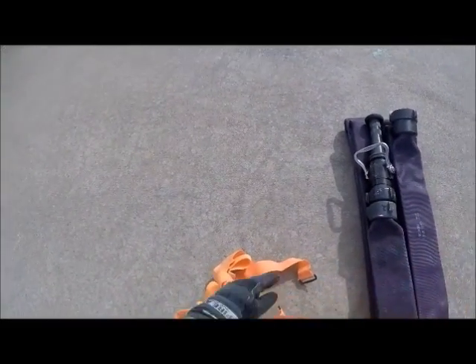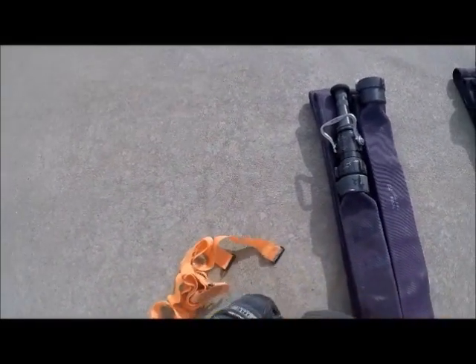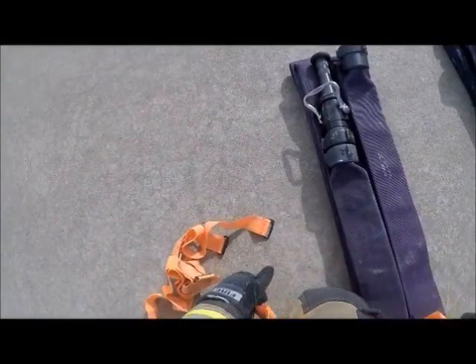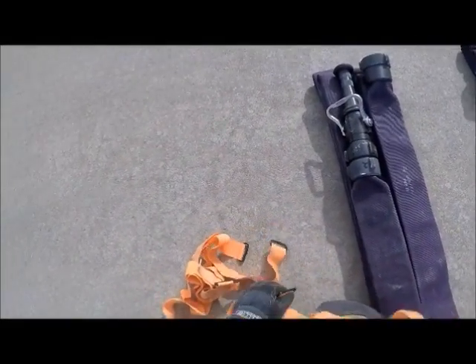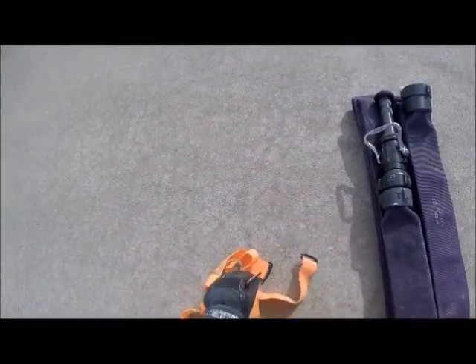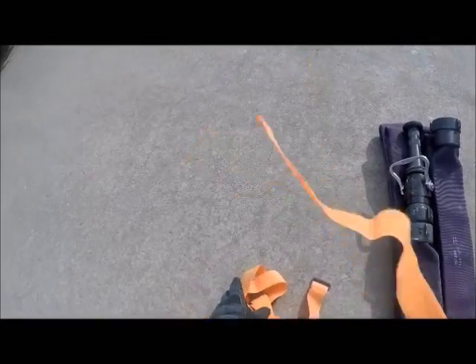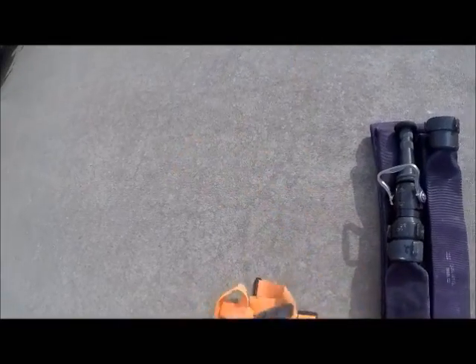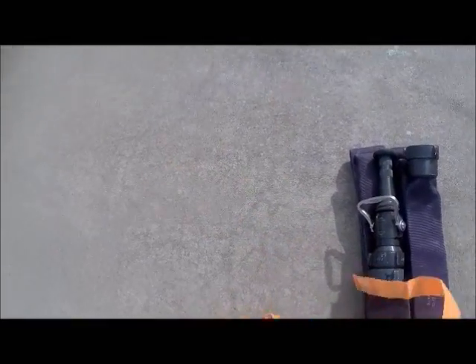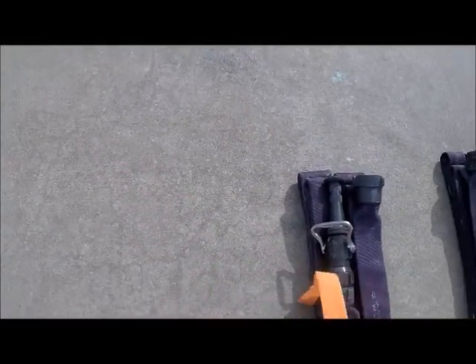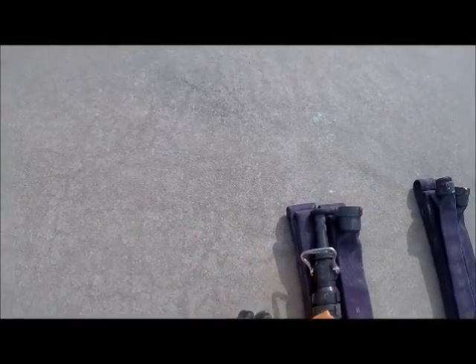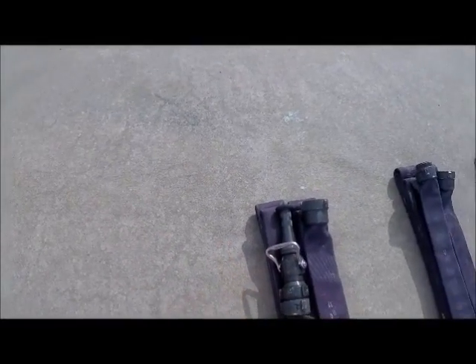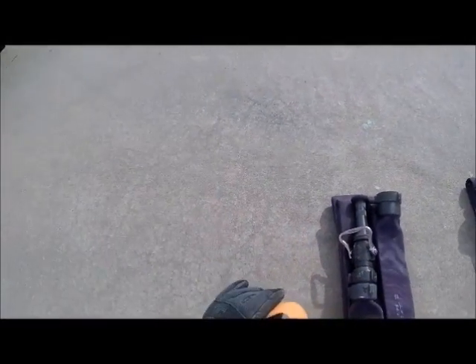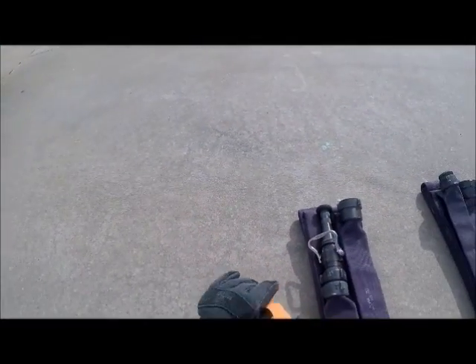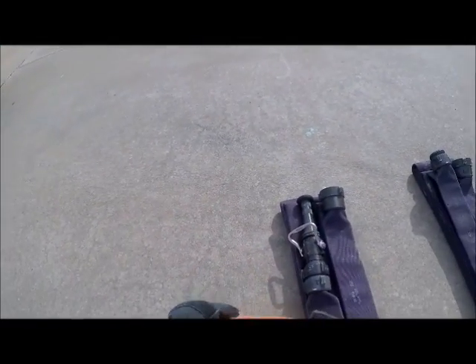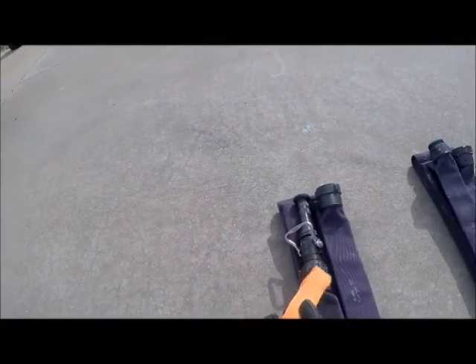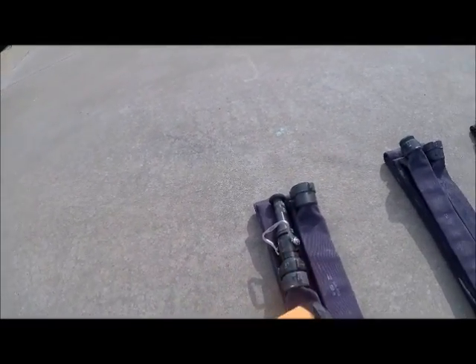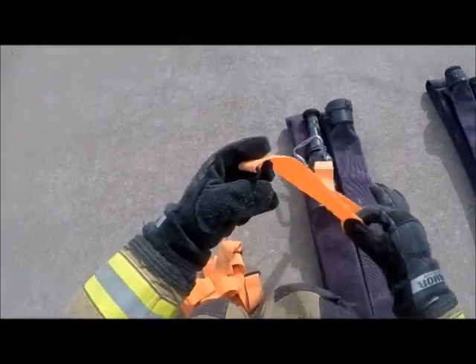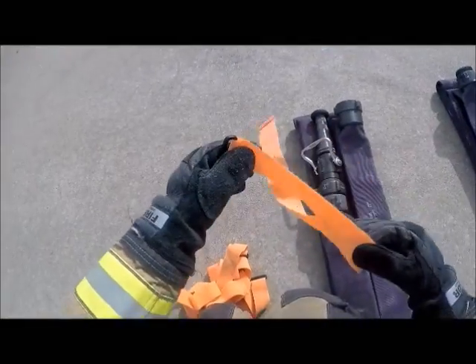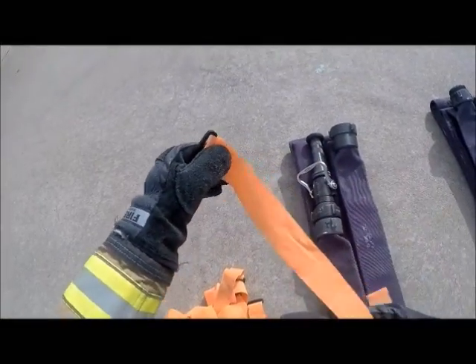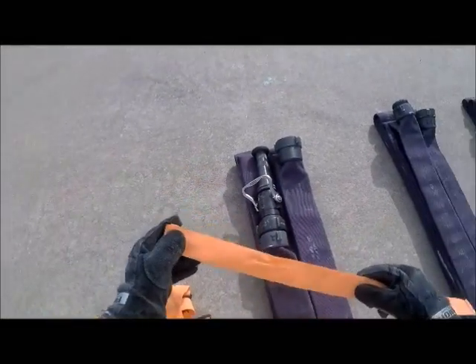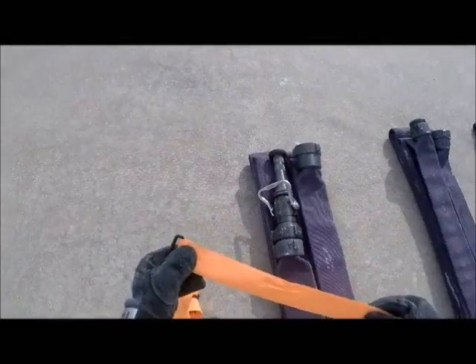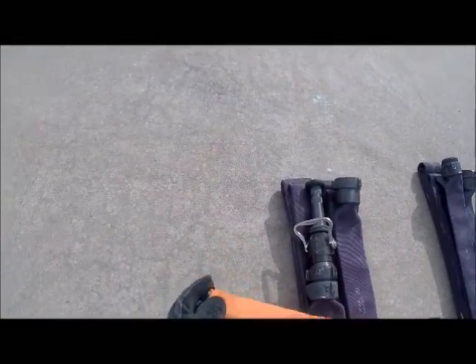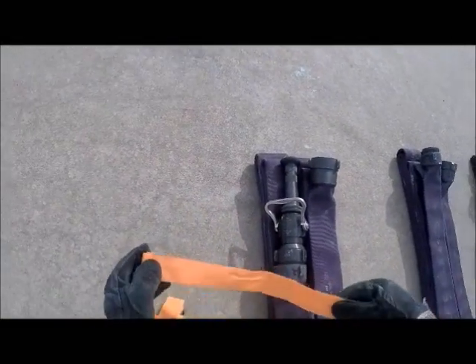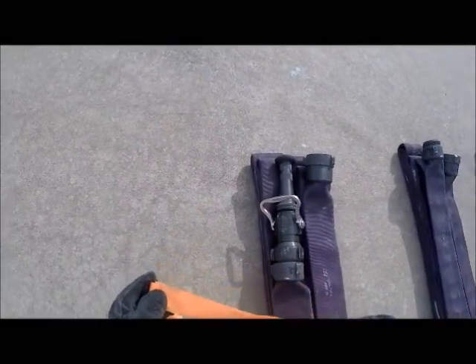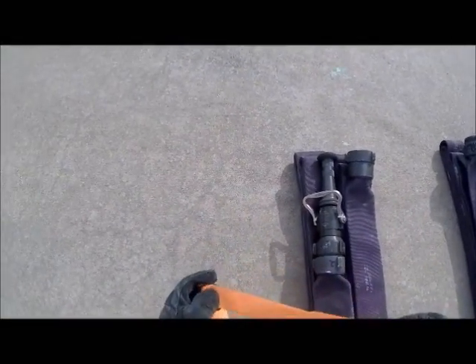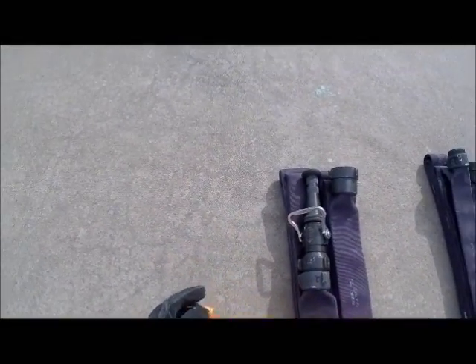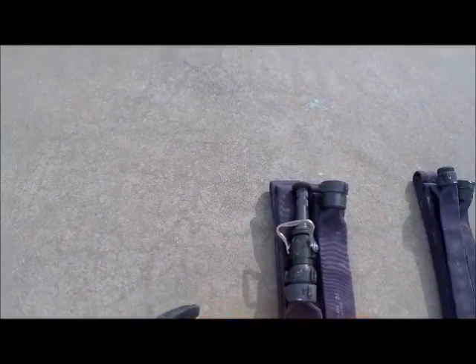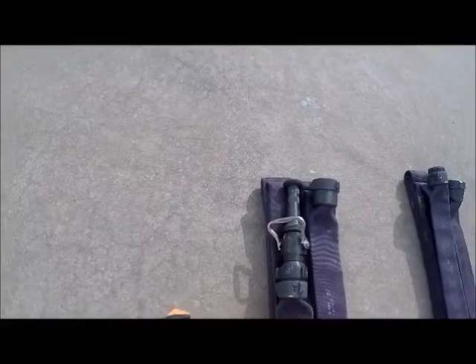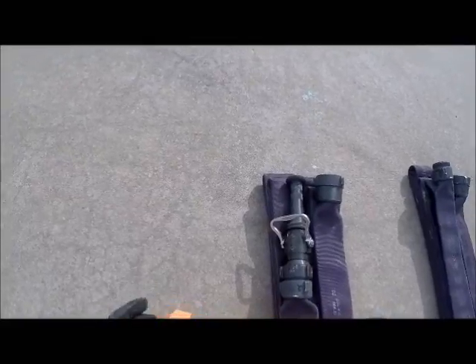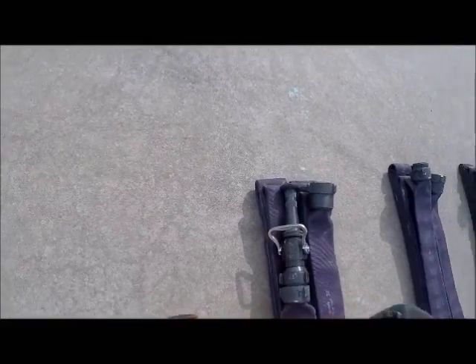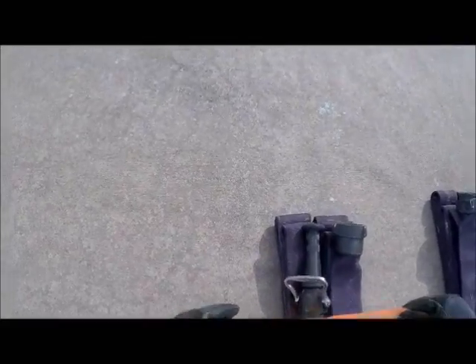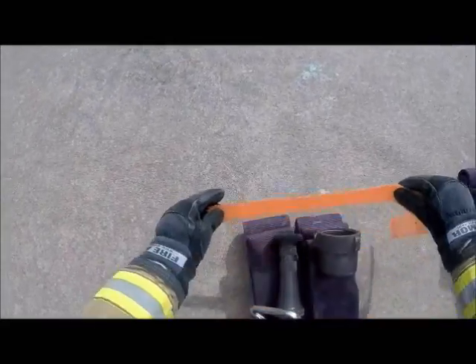One of the small things we do just to make the operation go smooth later is we like all the straps to be strapped the same. That allows us quick access to them and allows us to take them off when we need to.